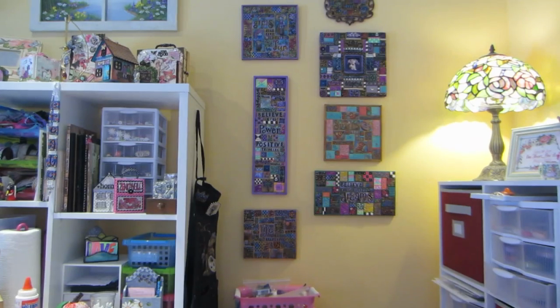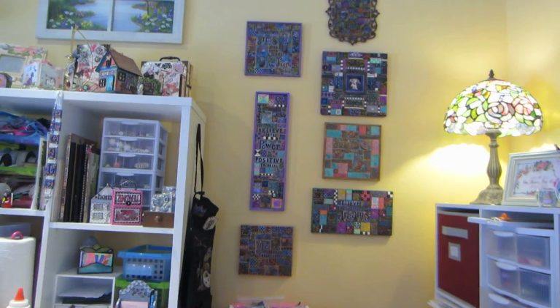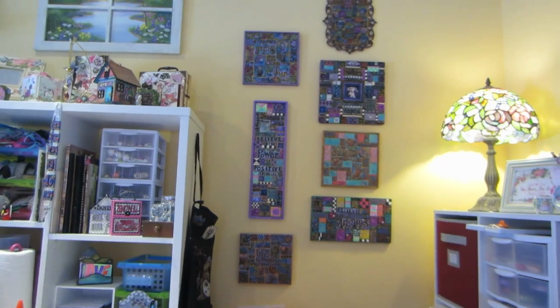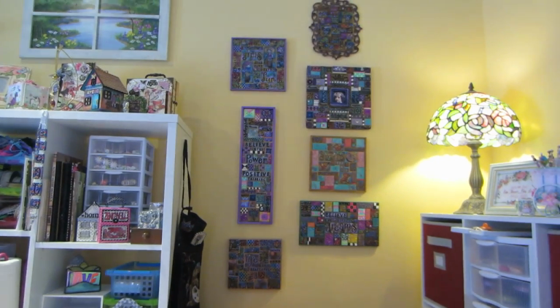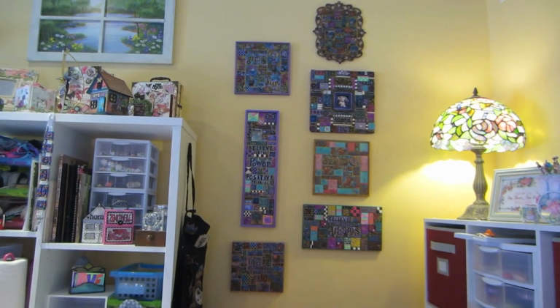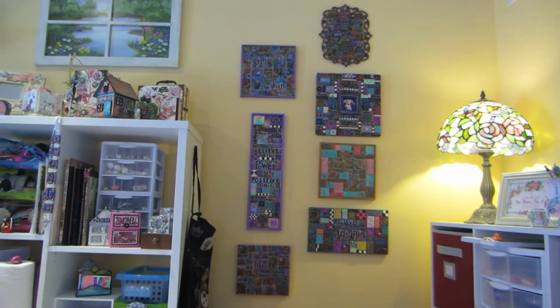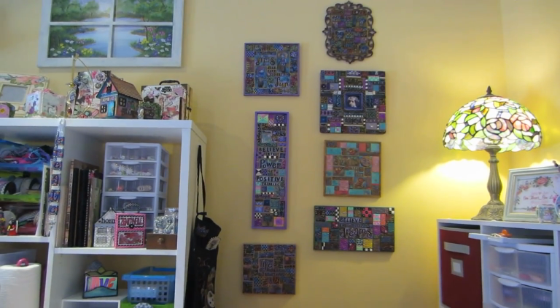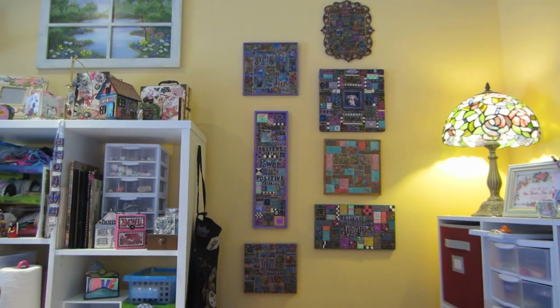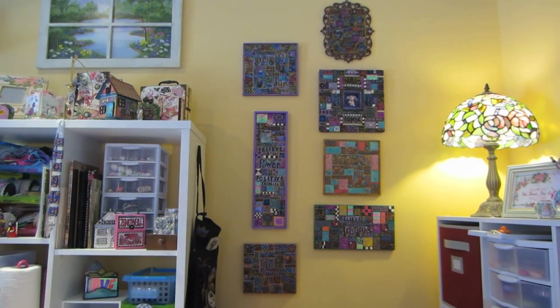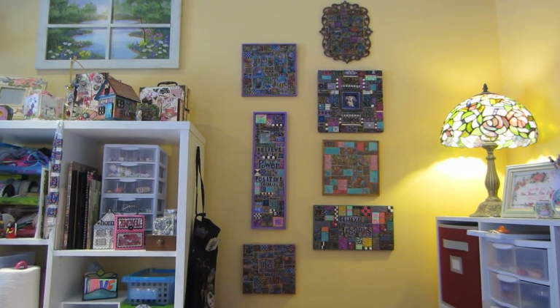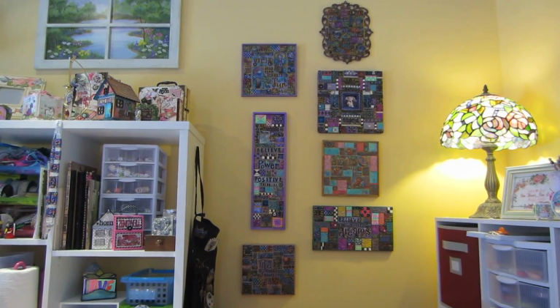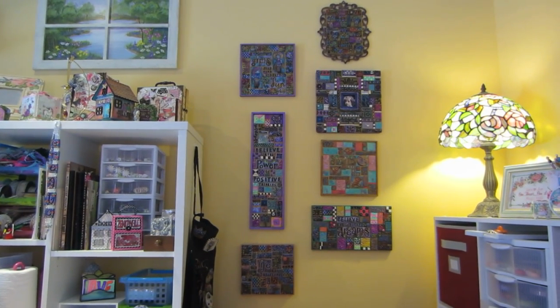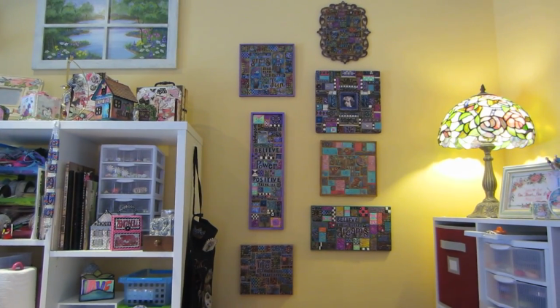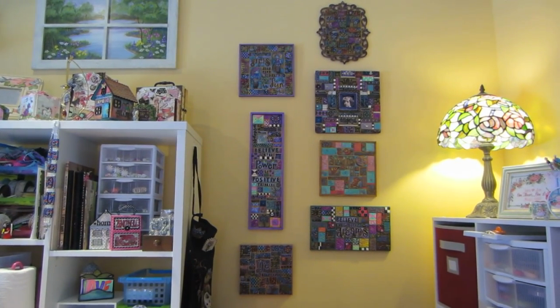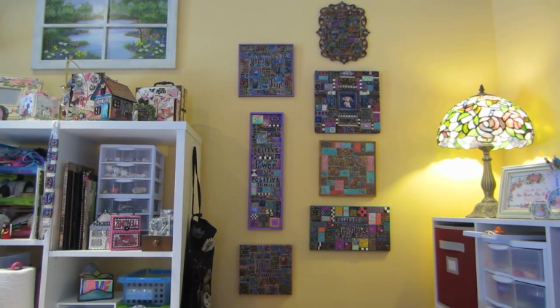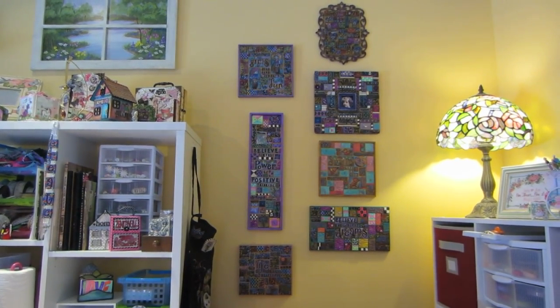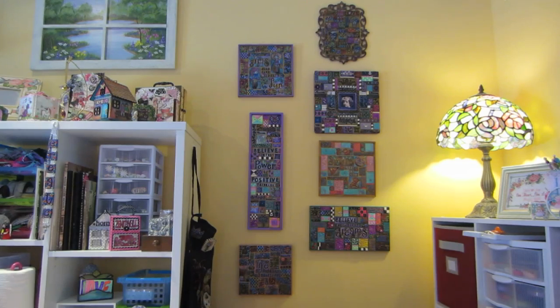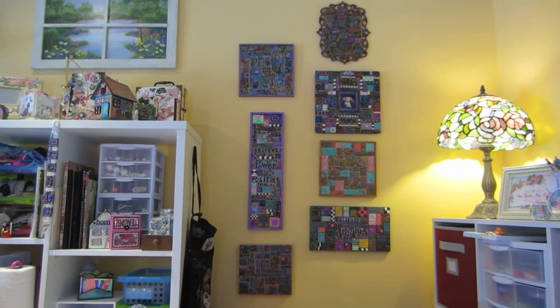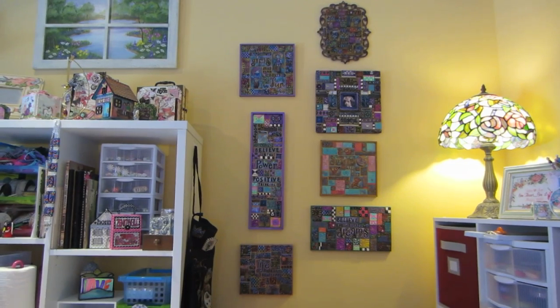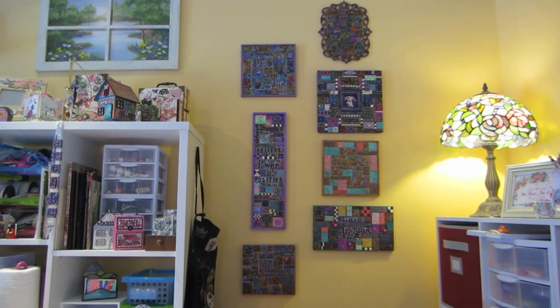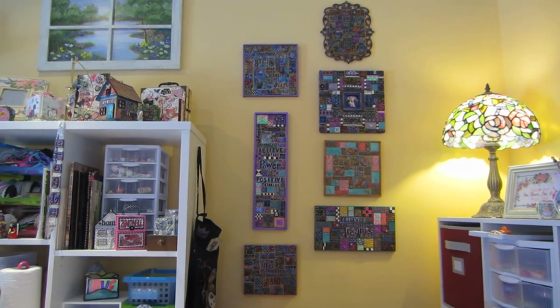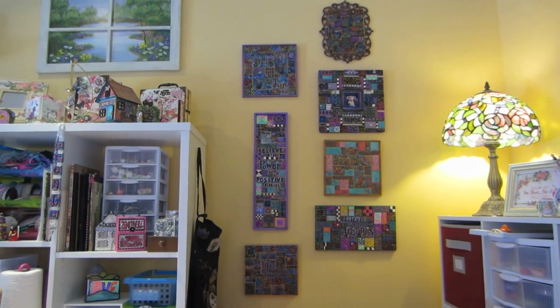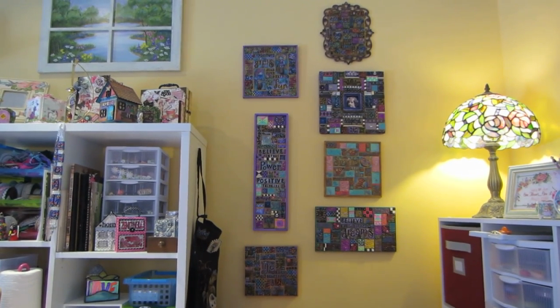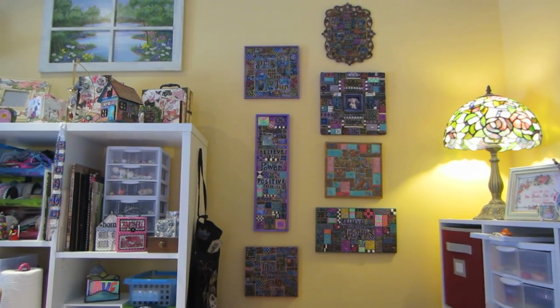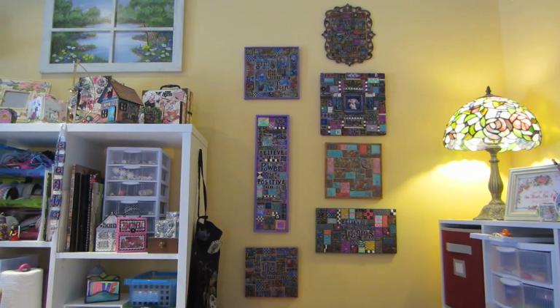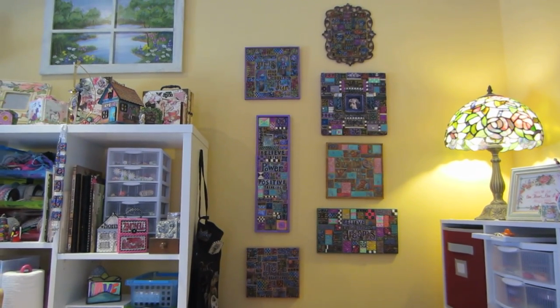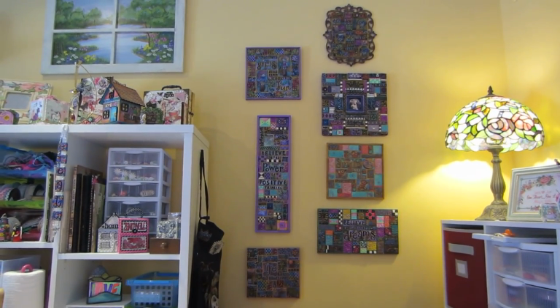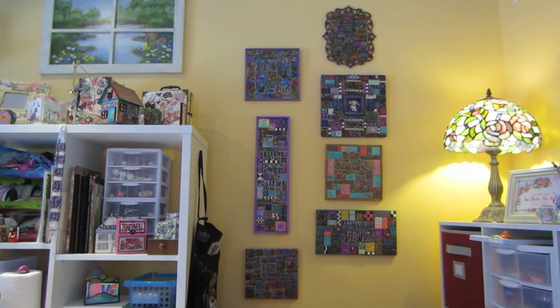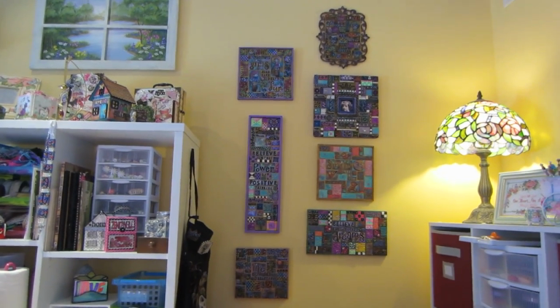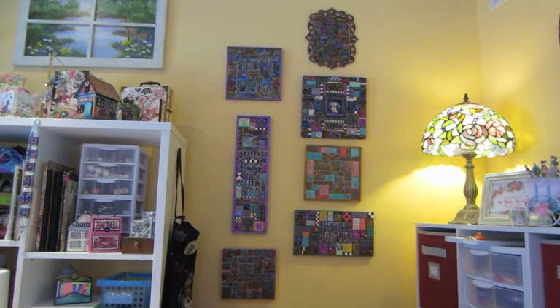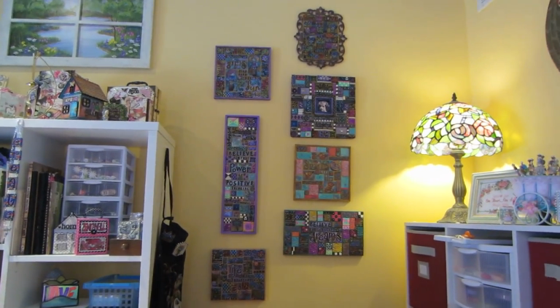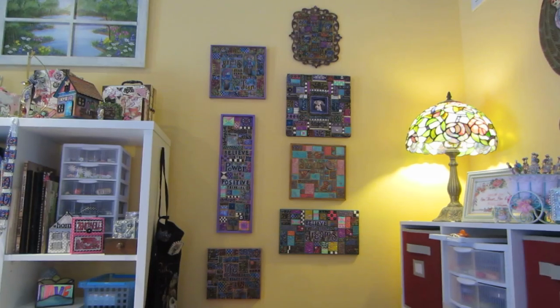Hello, it's Sarah, and that's my mosaic wall at the moment. I bought two, four, six, seven mosaics that I've completed this year.